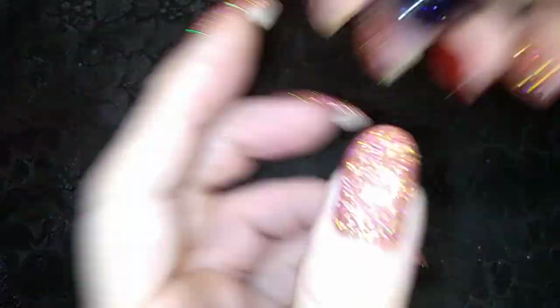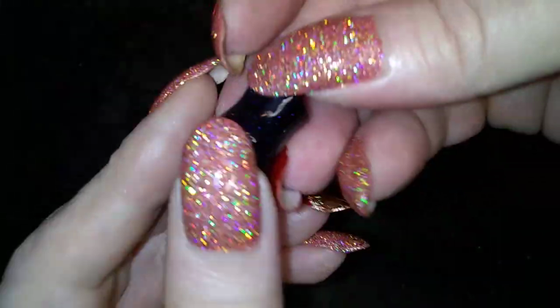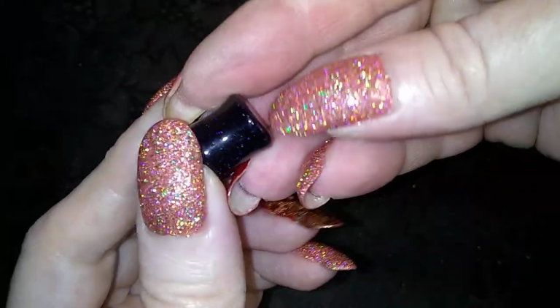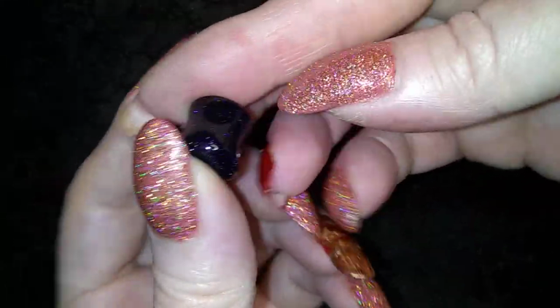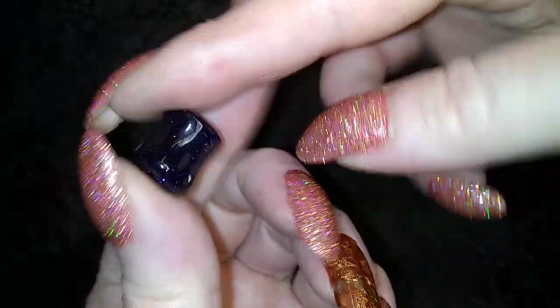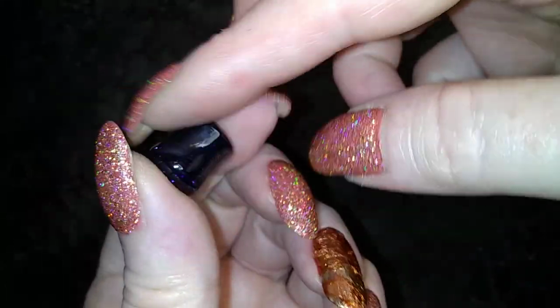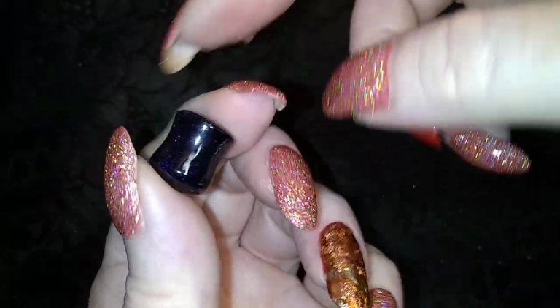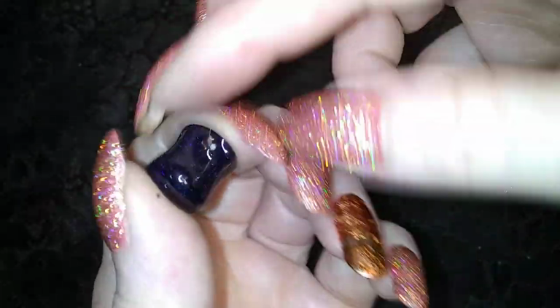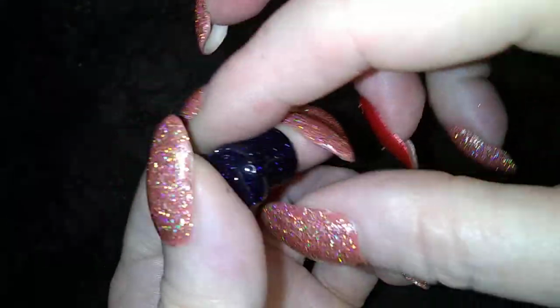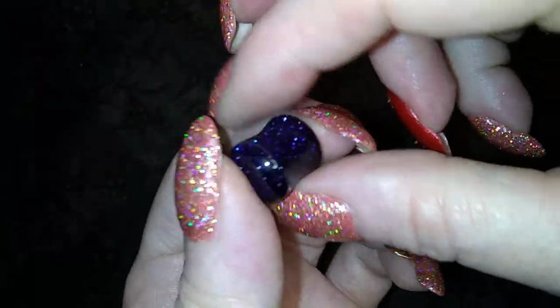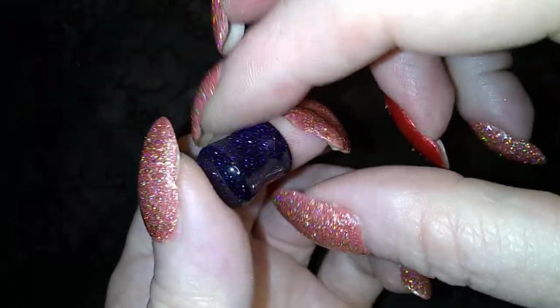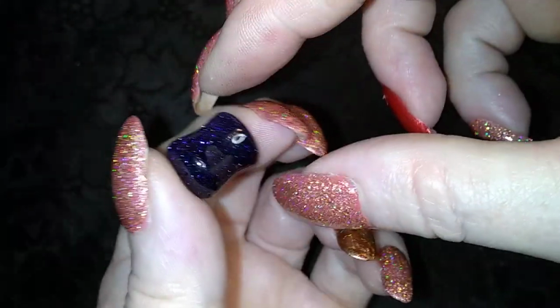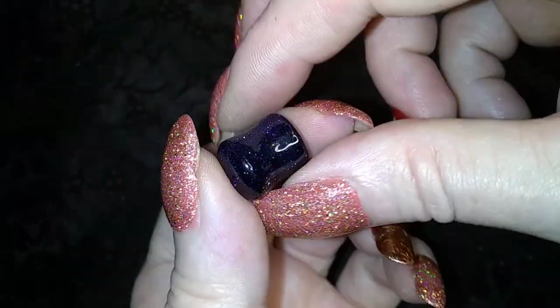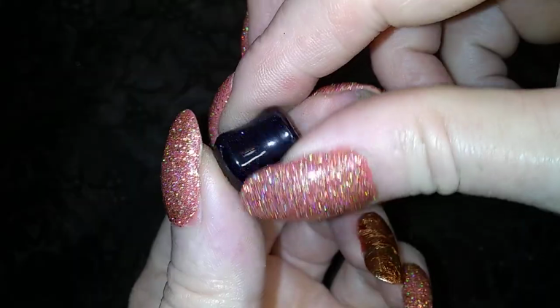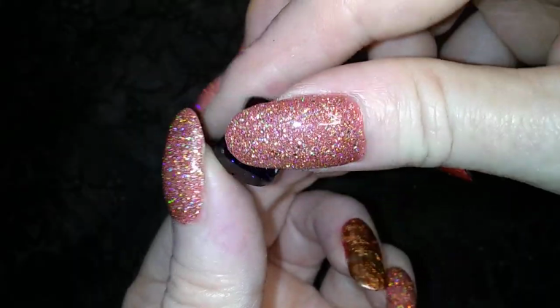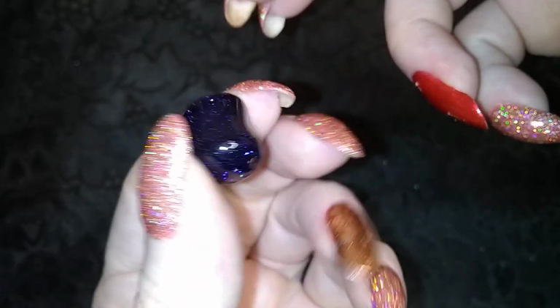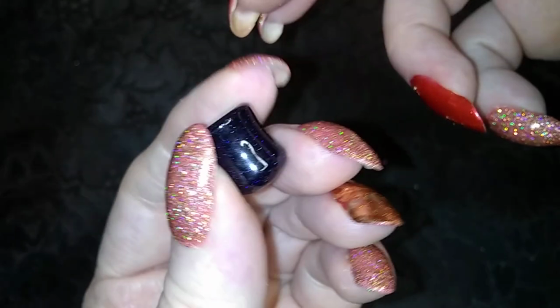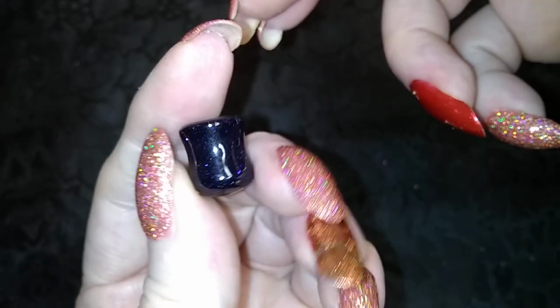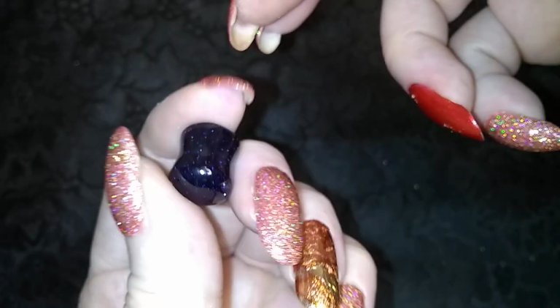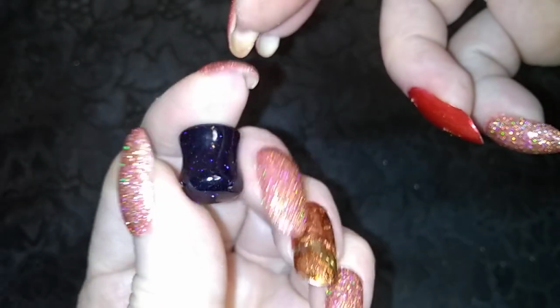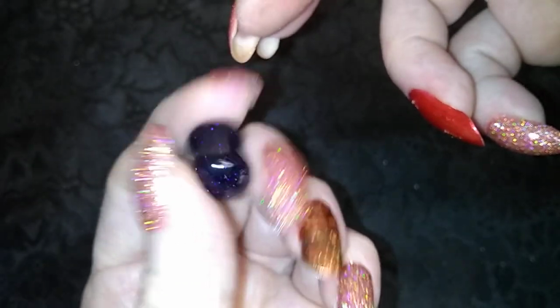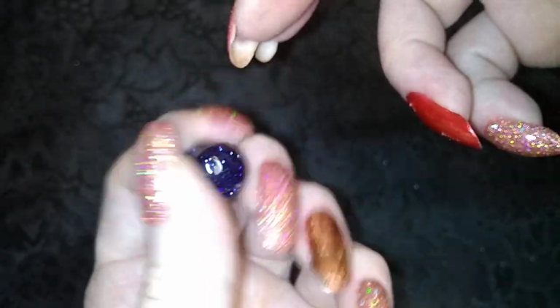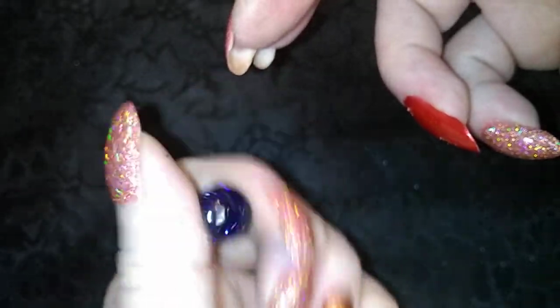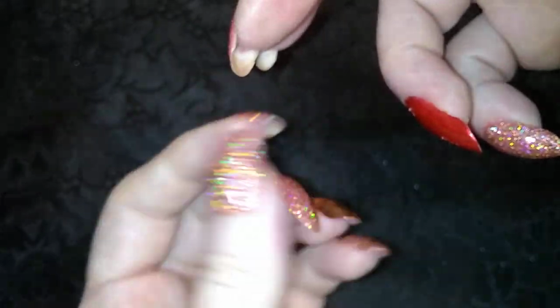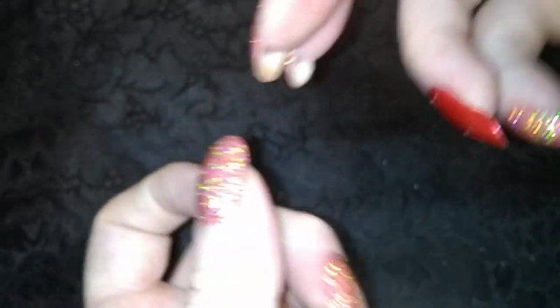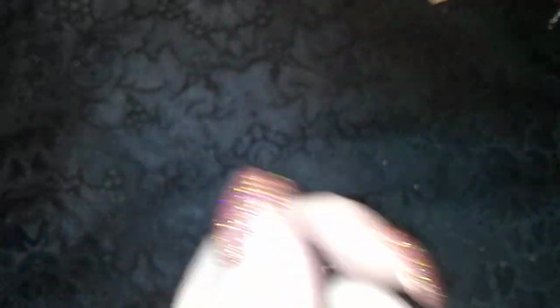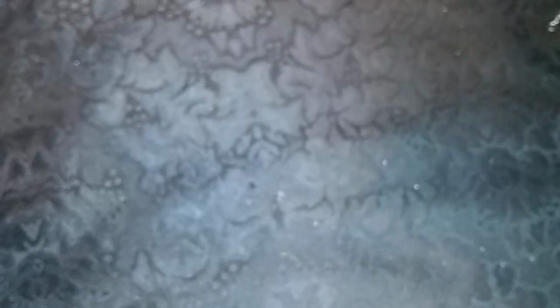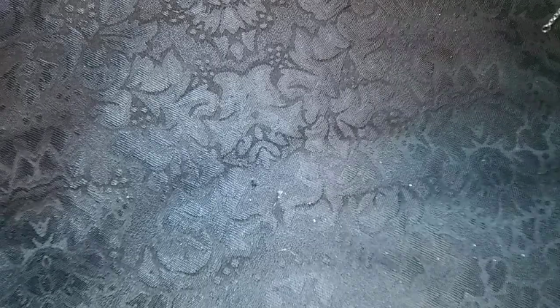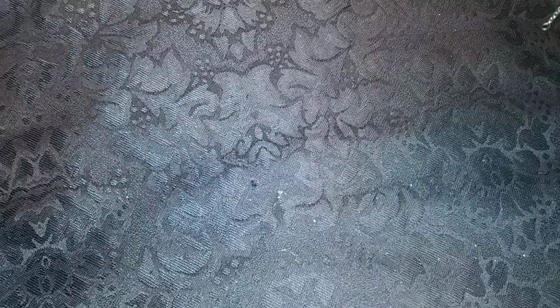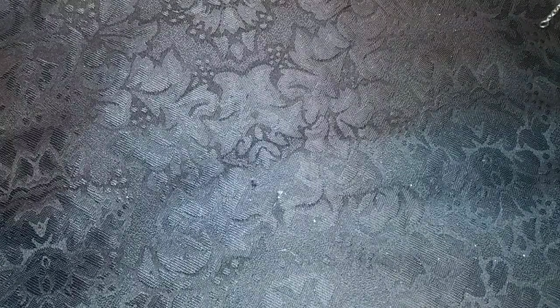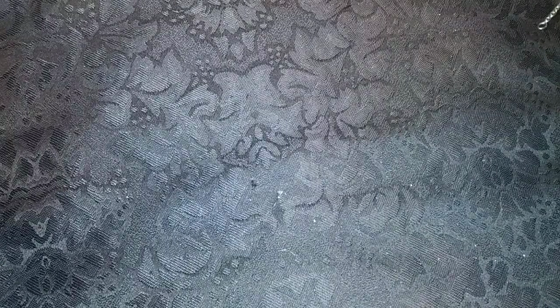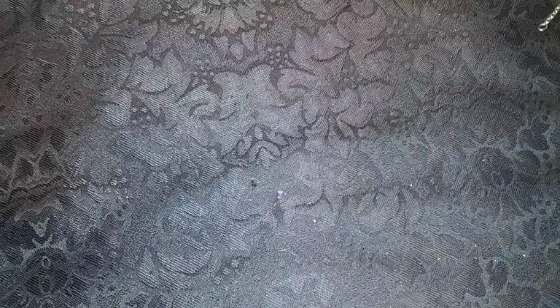Here is a goldstone — blue goldstone gauge plug. I'll put that over there with these.